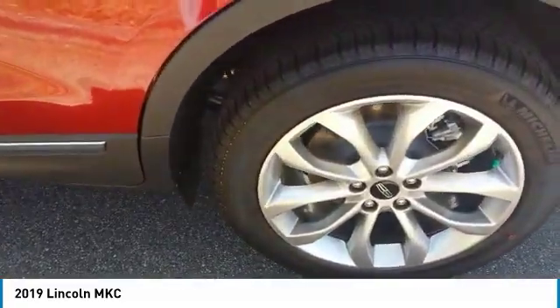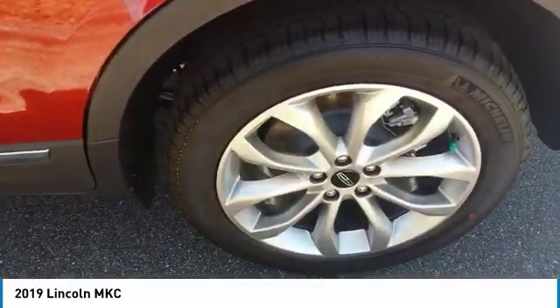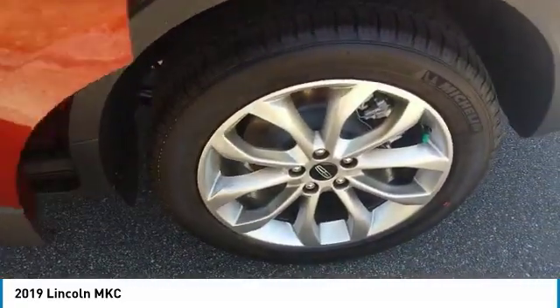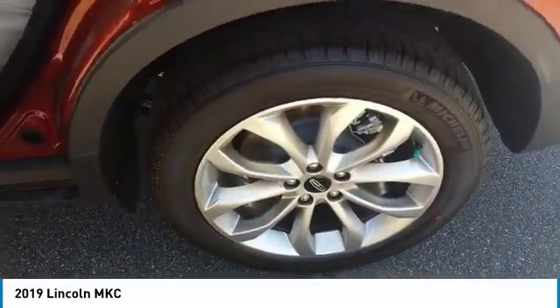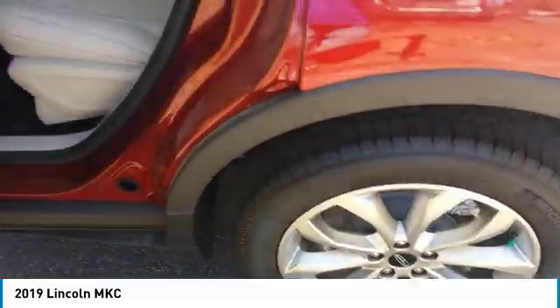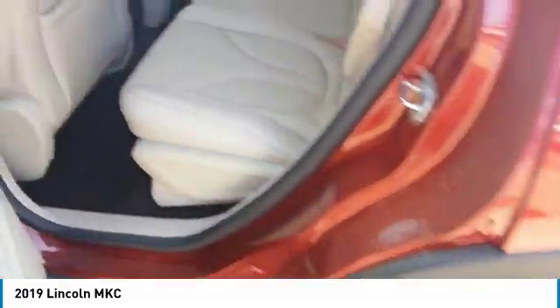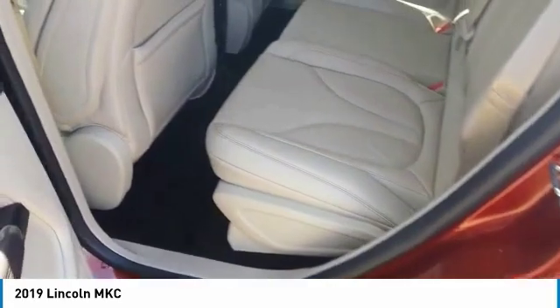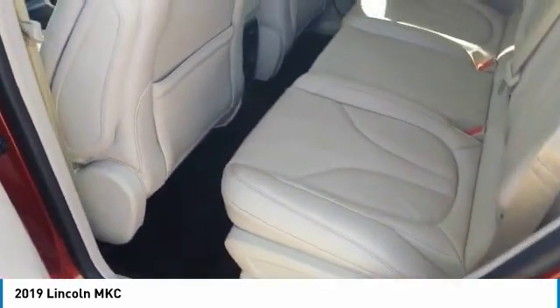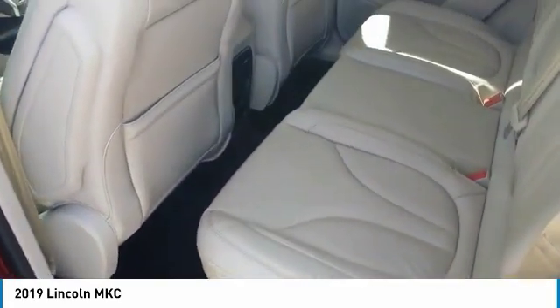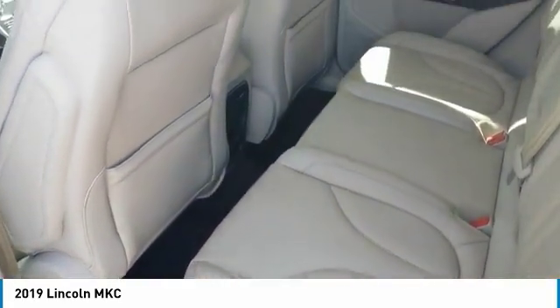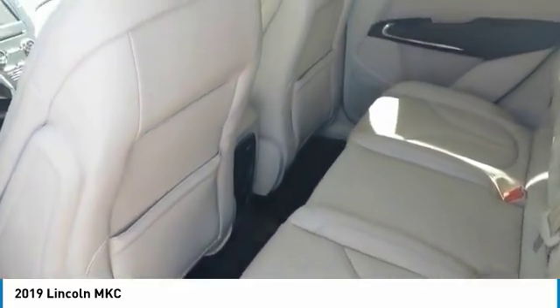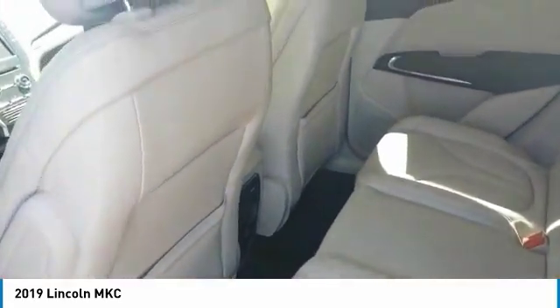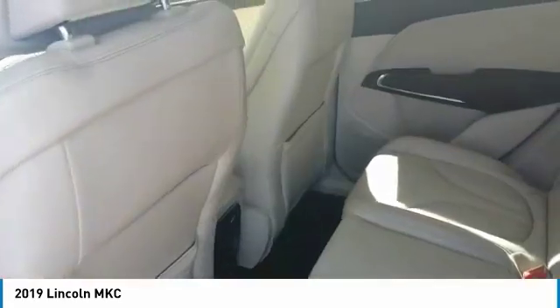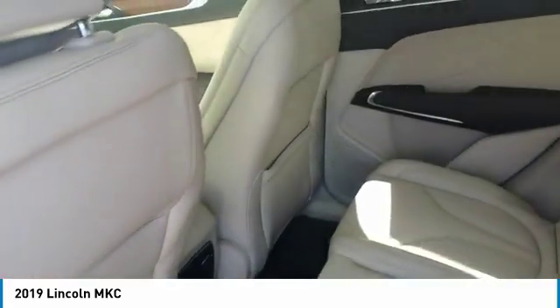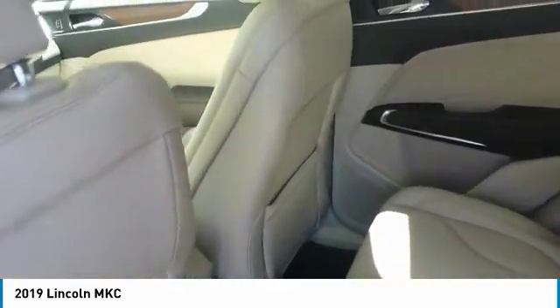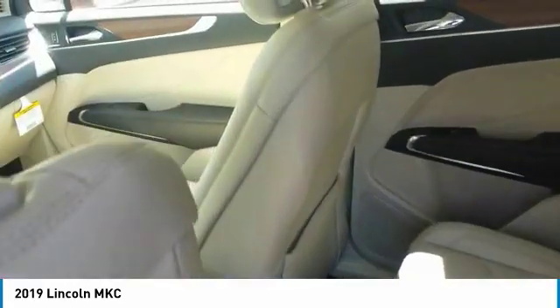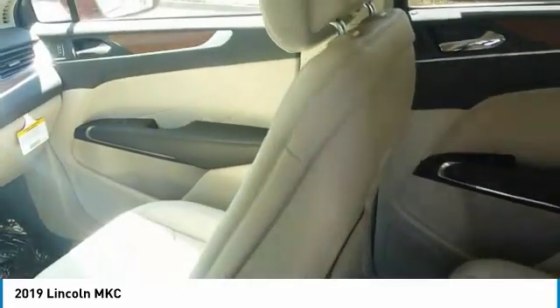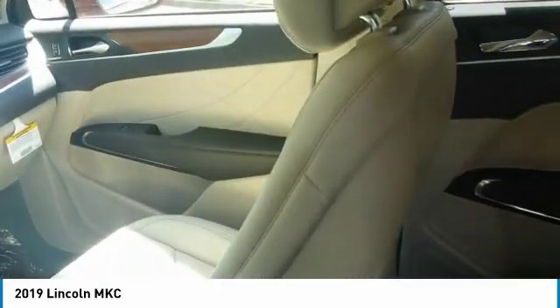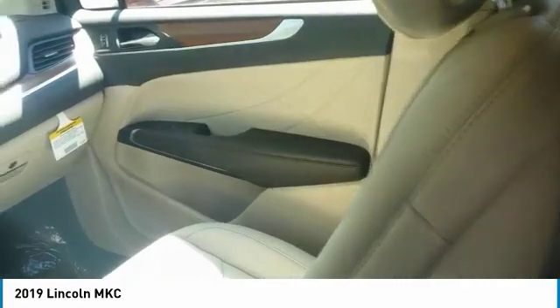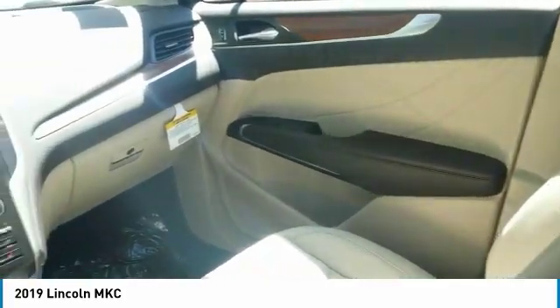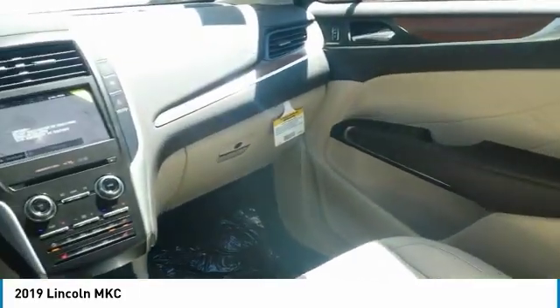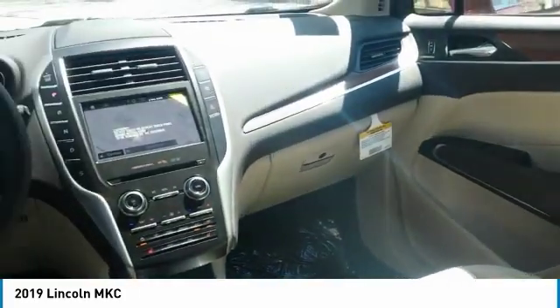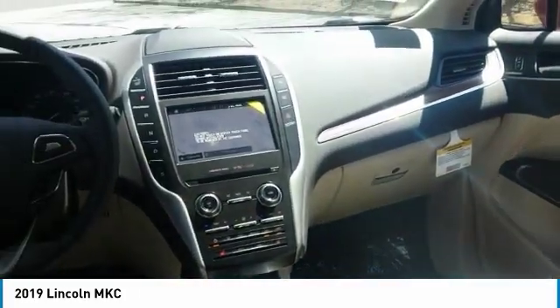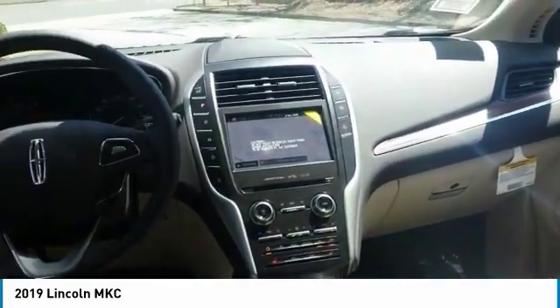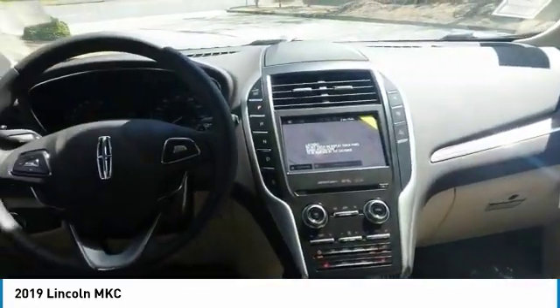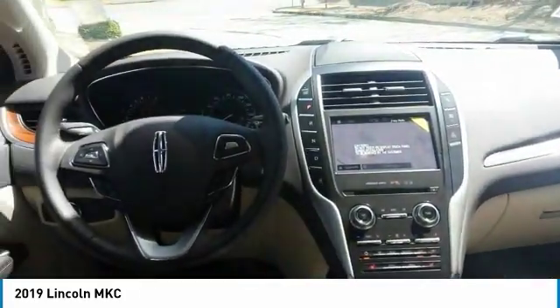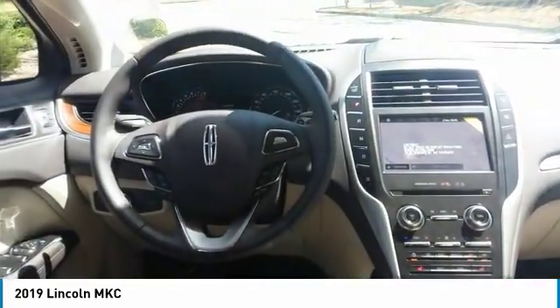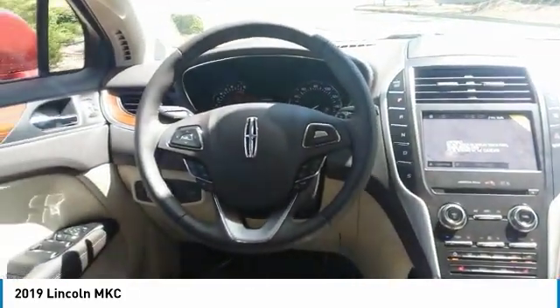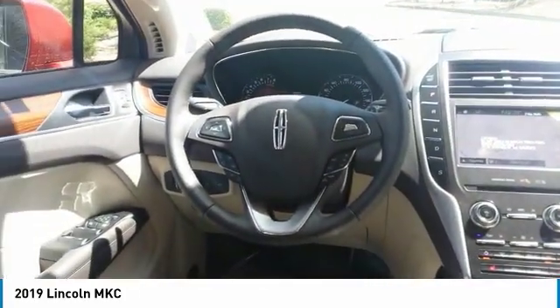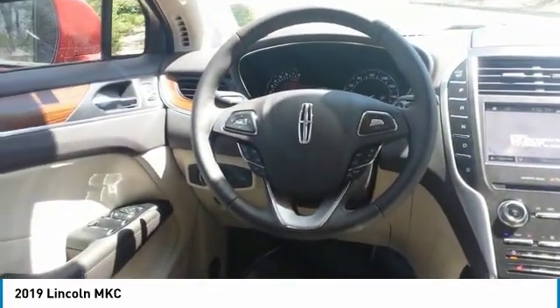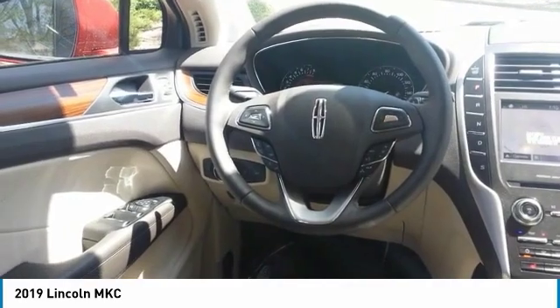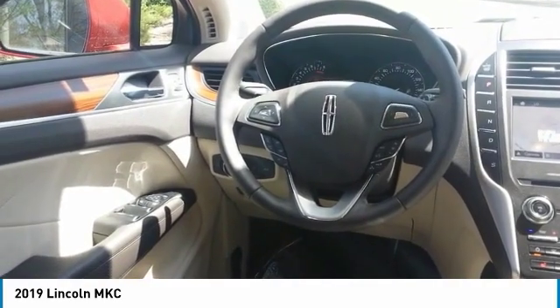Traction control, power passenger seat, anti-lock braking system, Bluetooth wireless data link for hands-free phone, air conditioning, power steering, home link garage door opener, floor mats, aluminum wheels, cruise control.